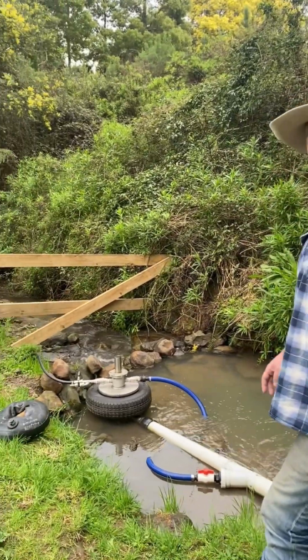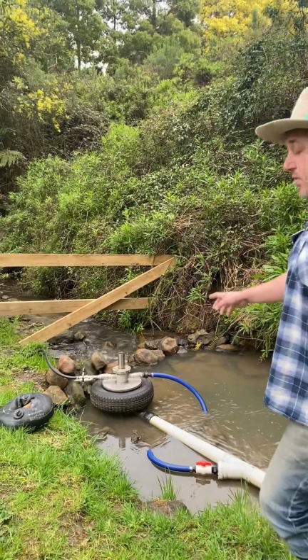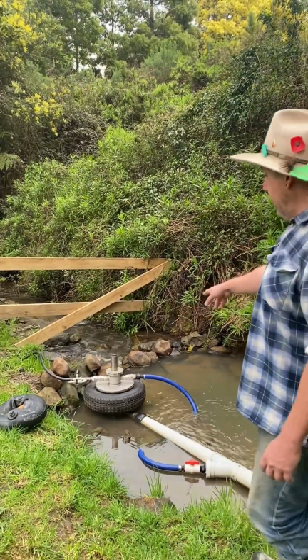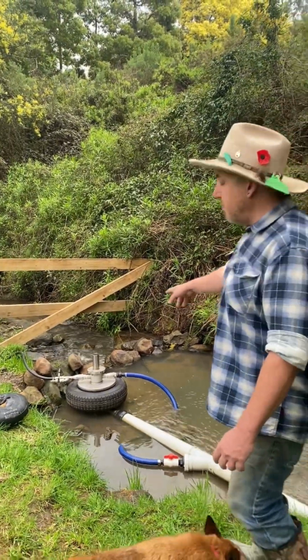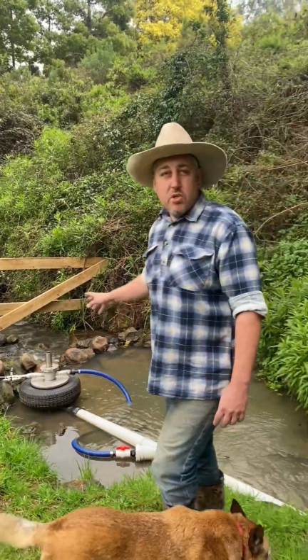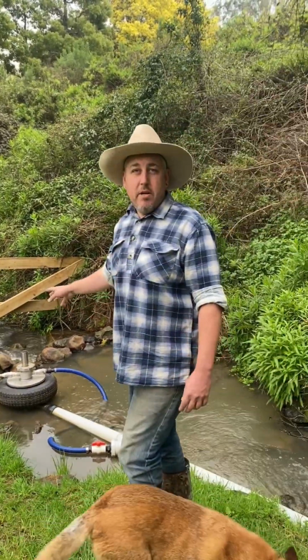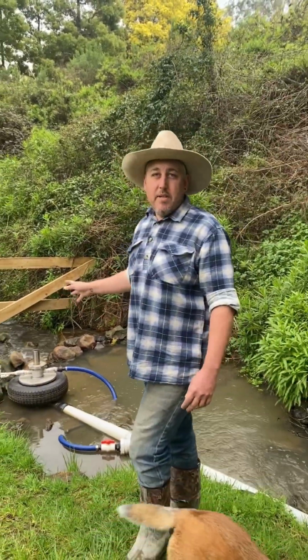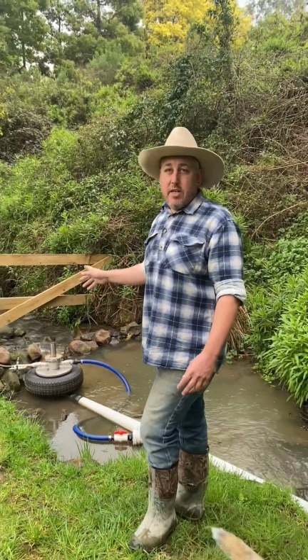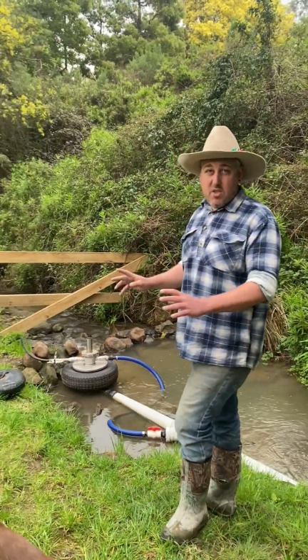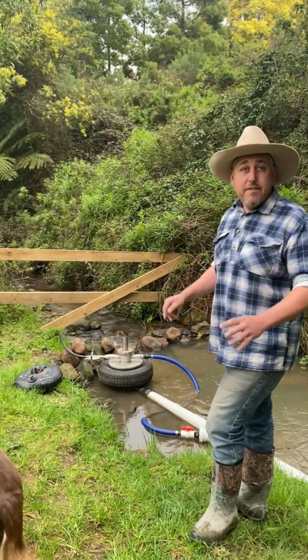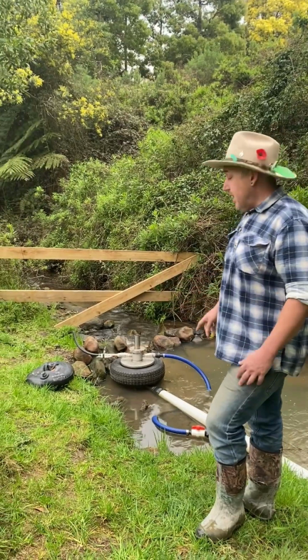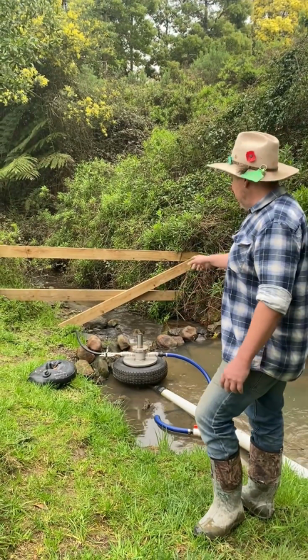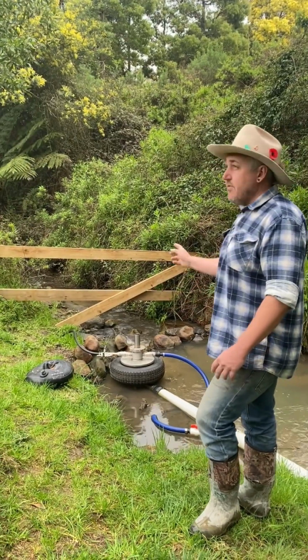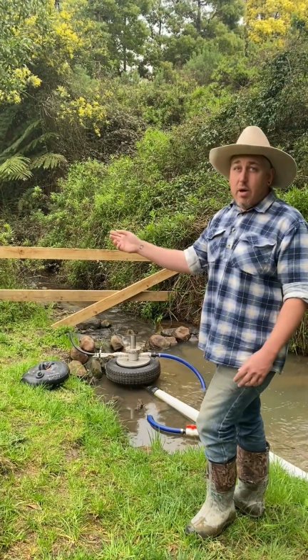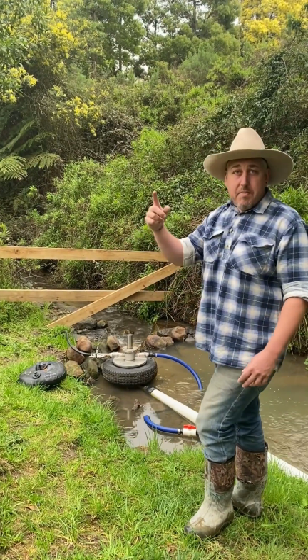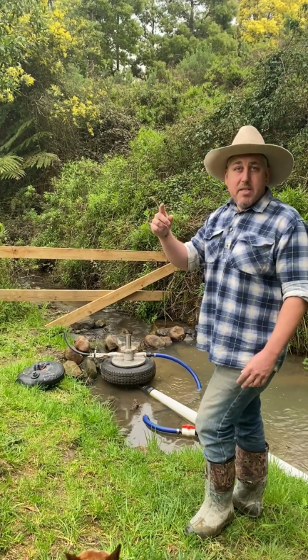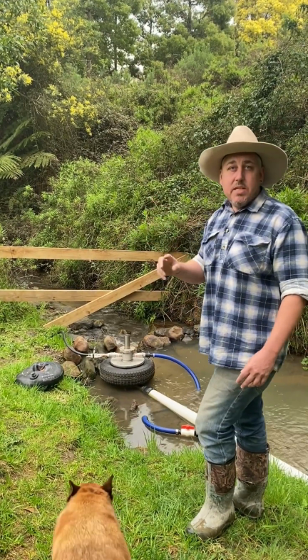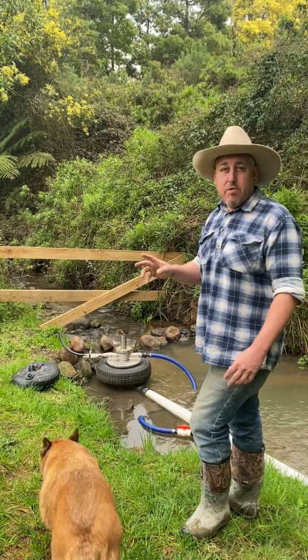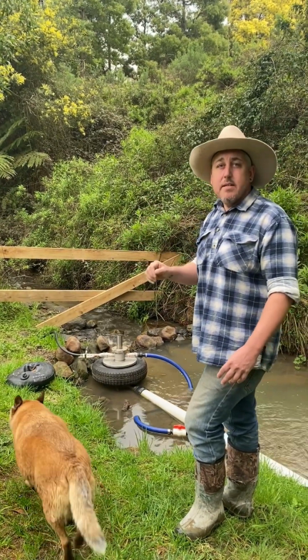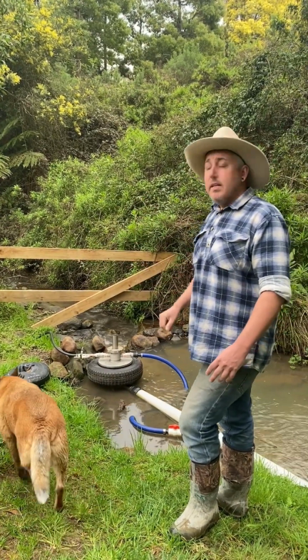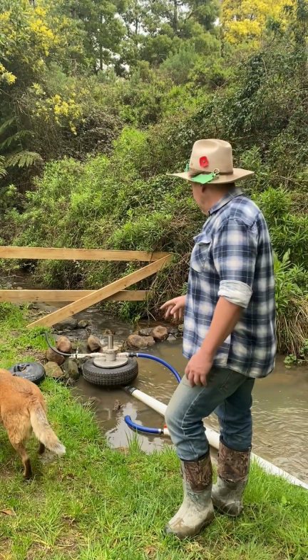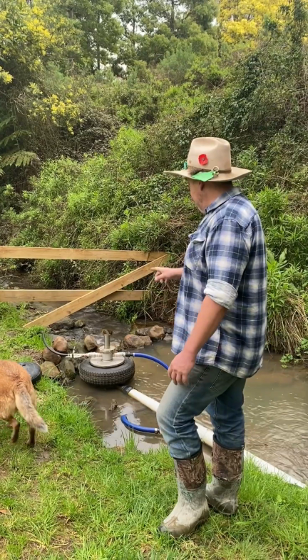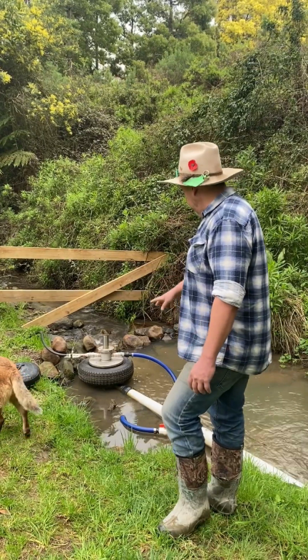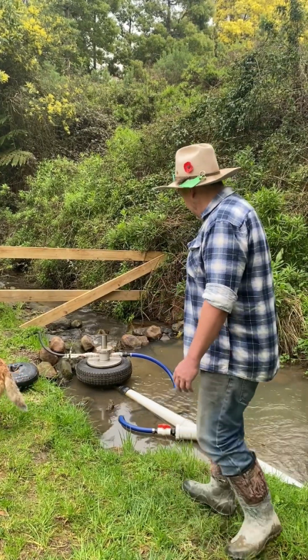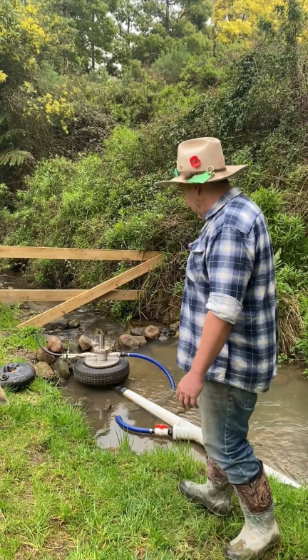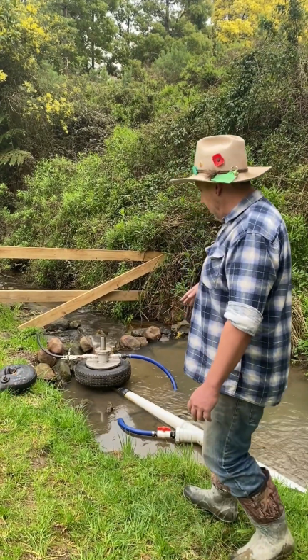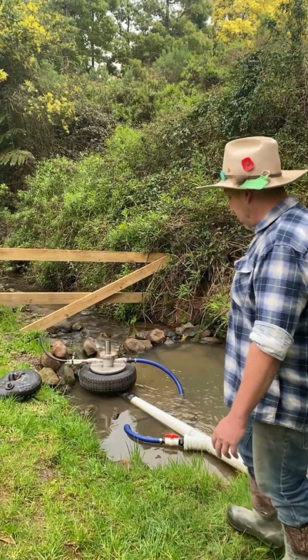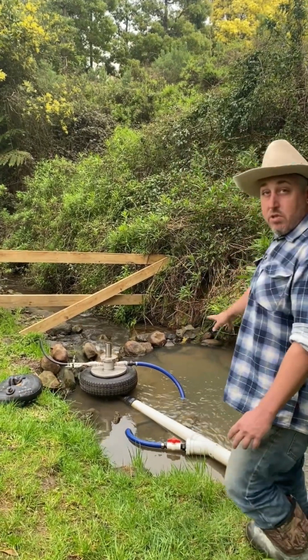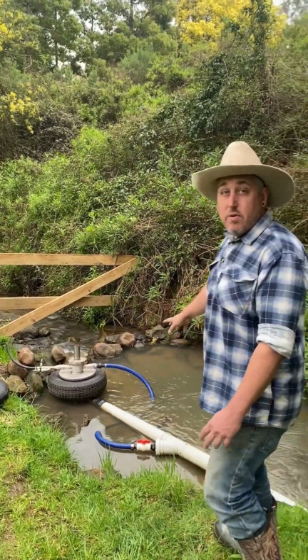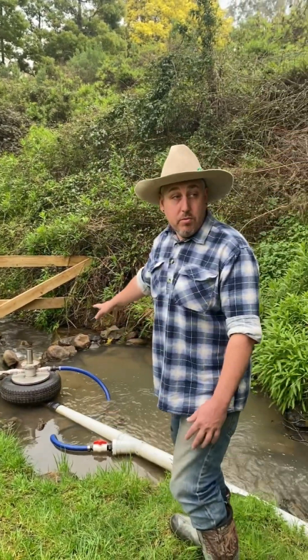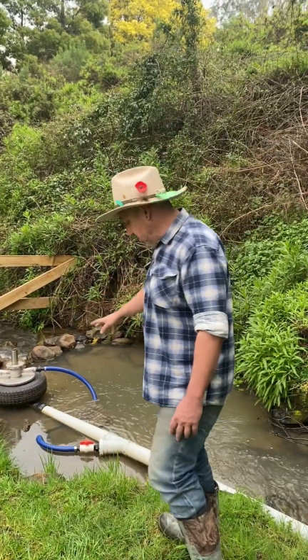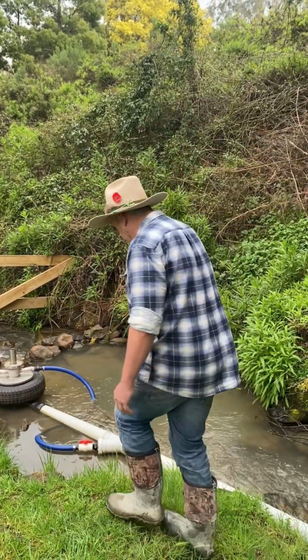The pump is in stall mode at the moment — essentially it's off. The line up to the tank is pressurised. As you can see, the creek's just running as normal and the pump's not doing anything.